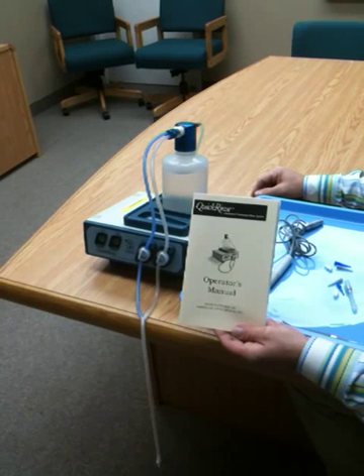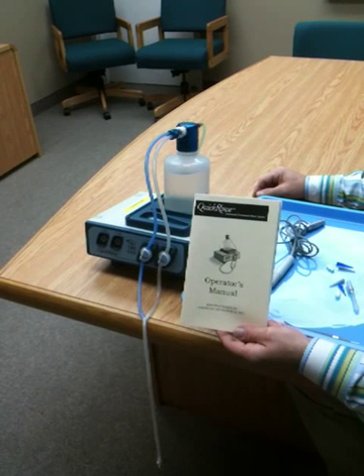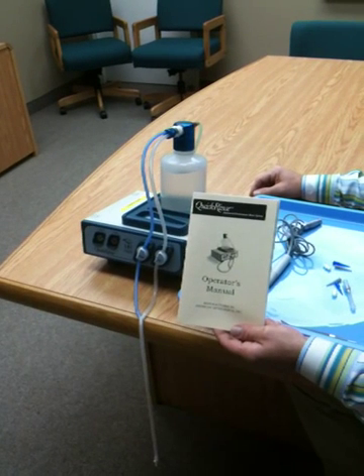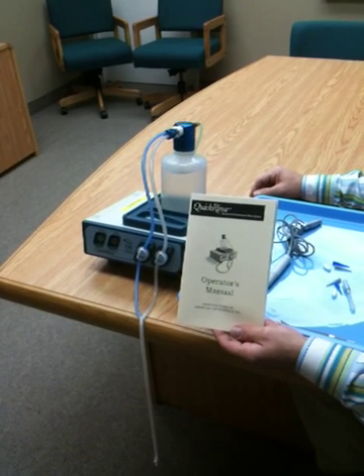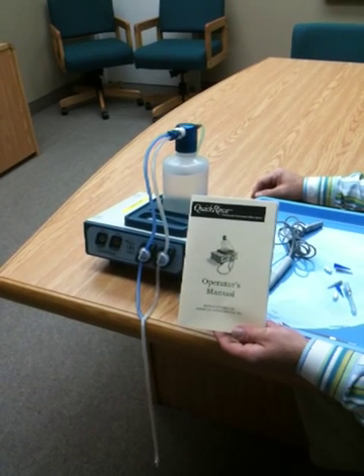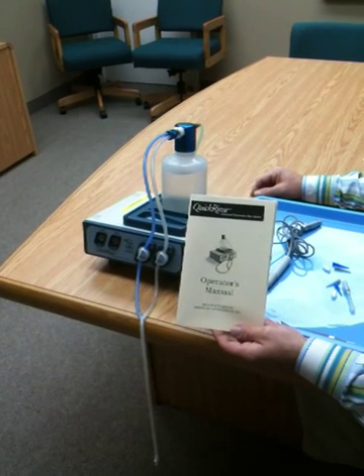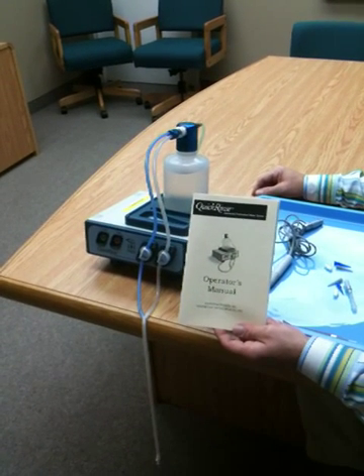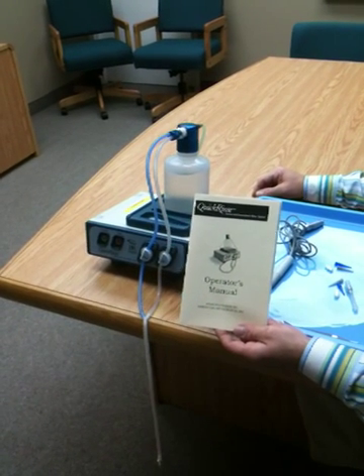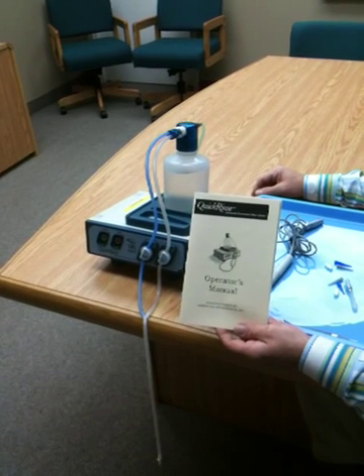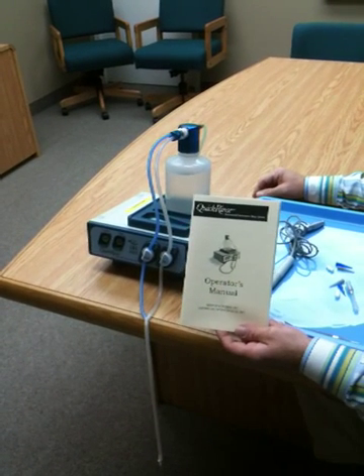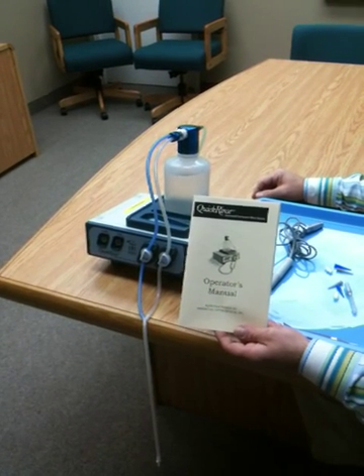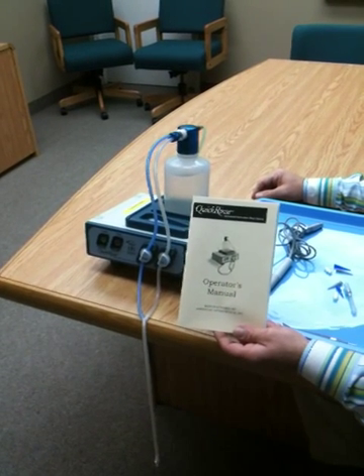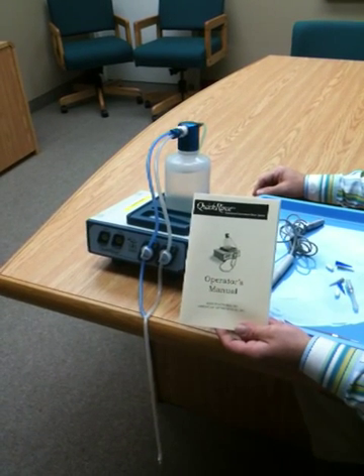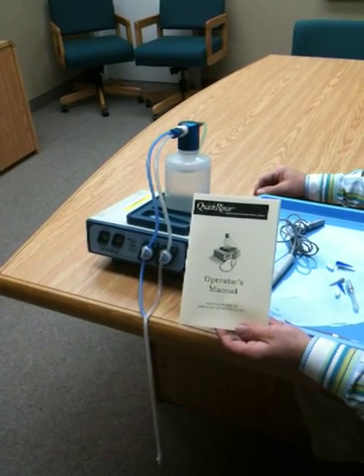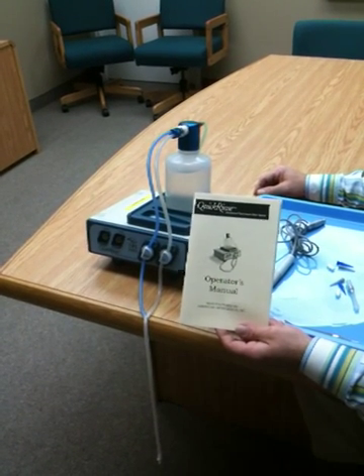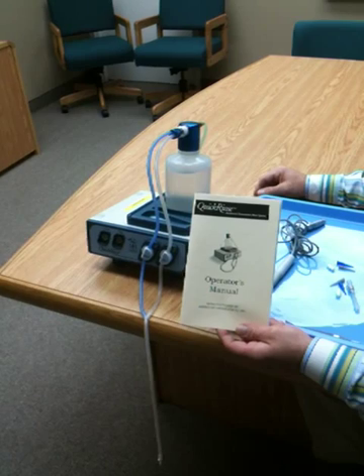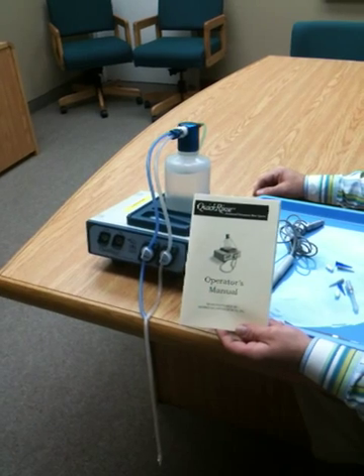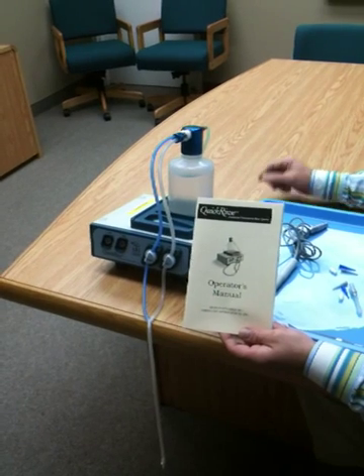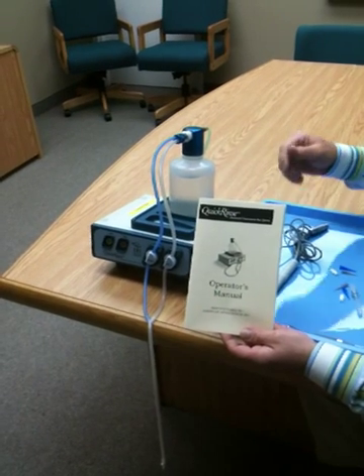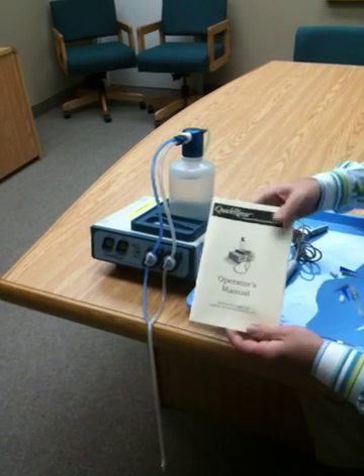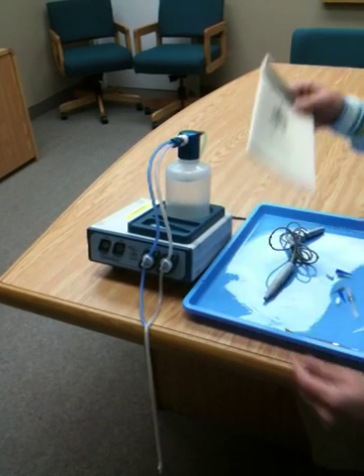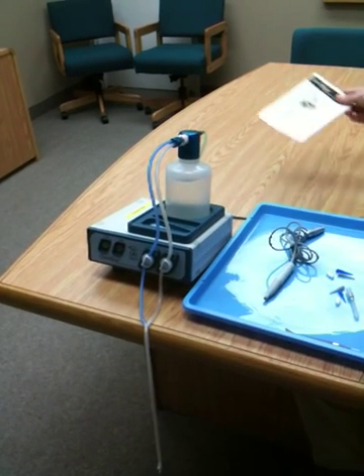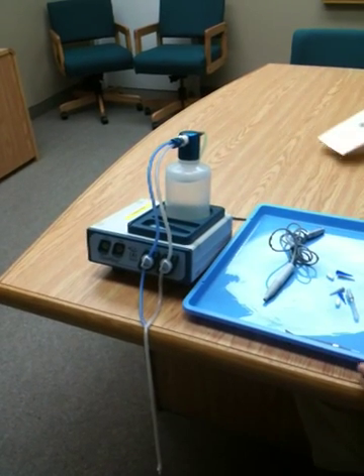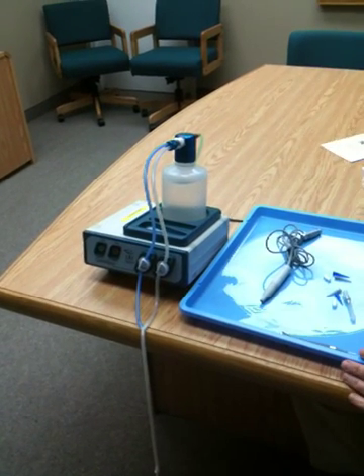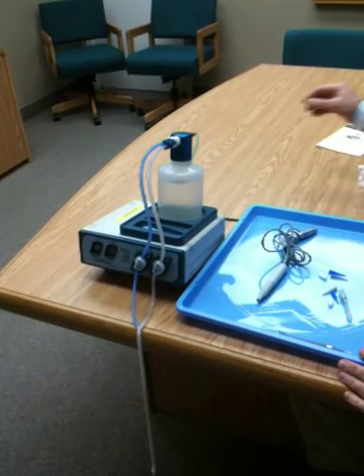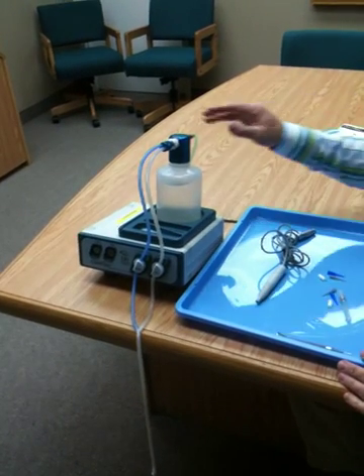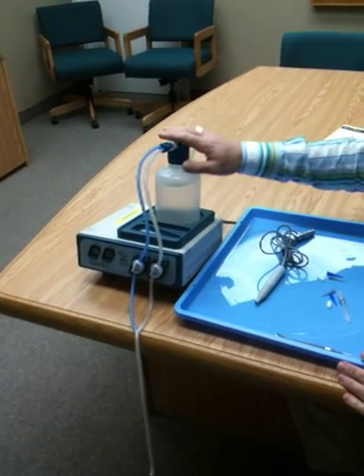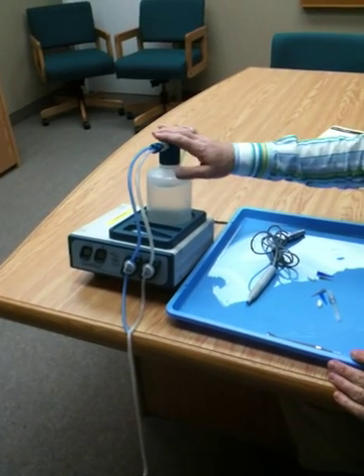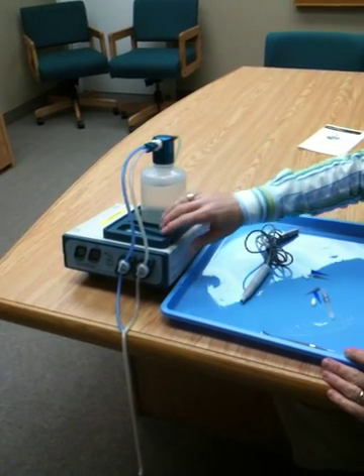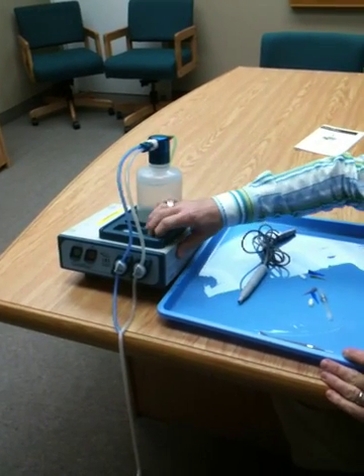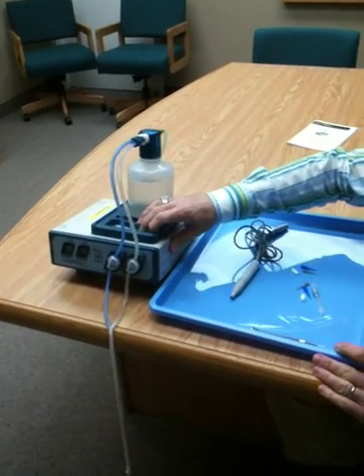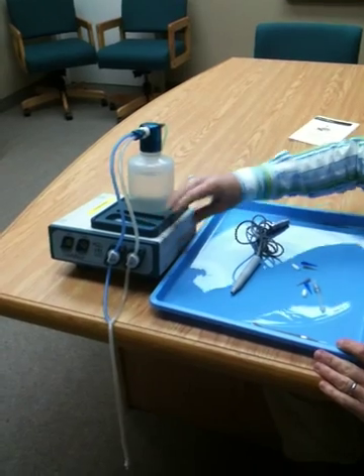This is a demonstration of the Quick Rinse Automated Rinse System, manufactured by American Opti-Surgical. You've seen the setup video and you've set up your Quick Rinse for use.